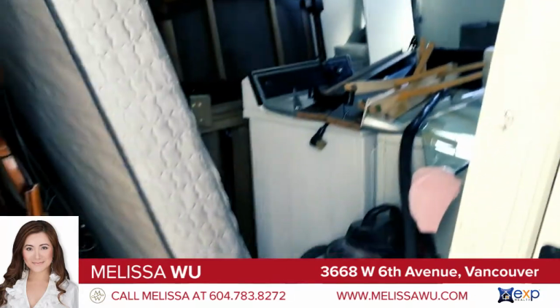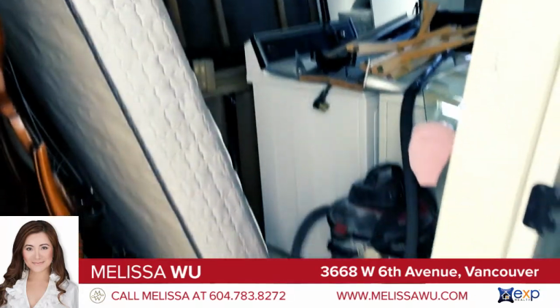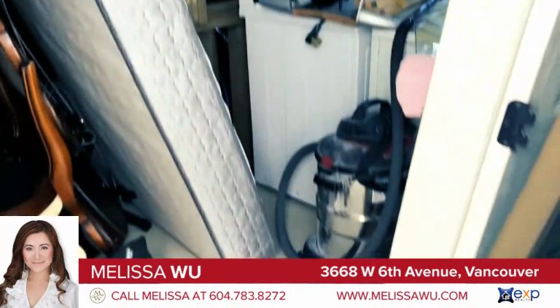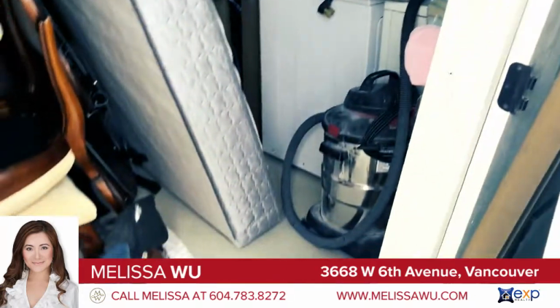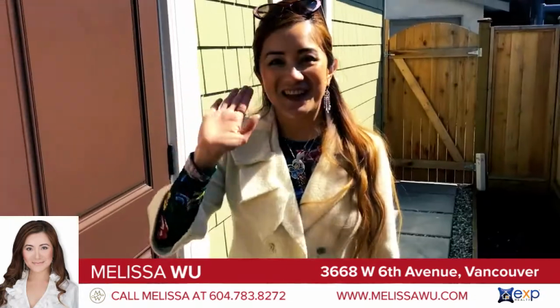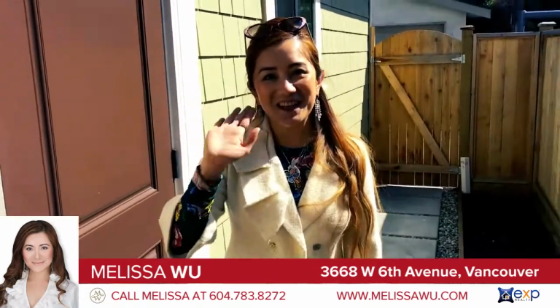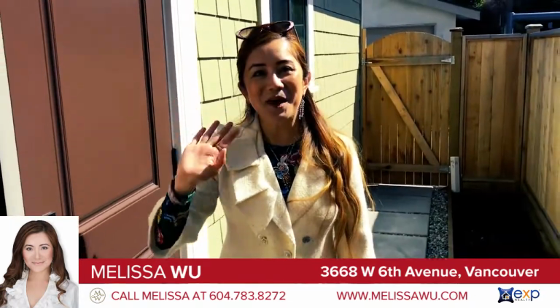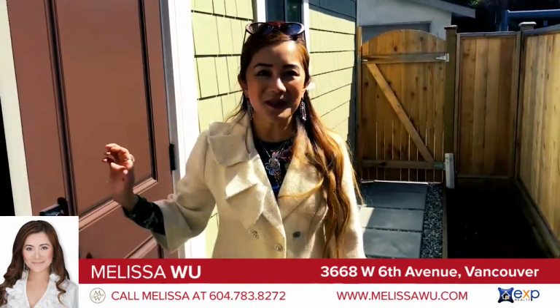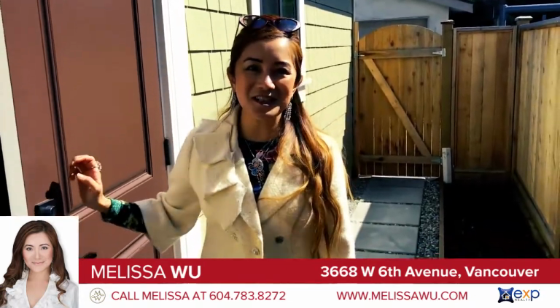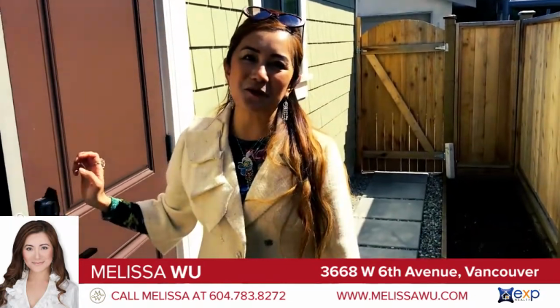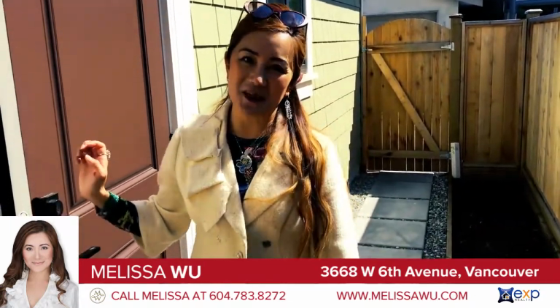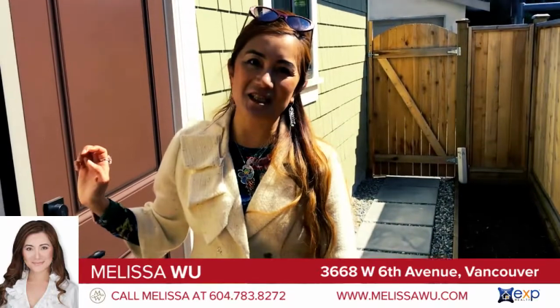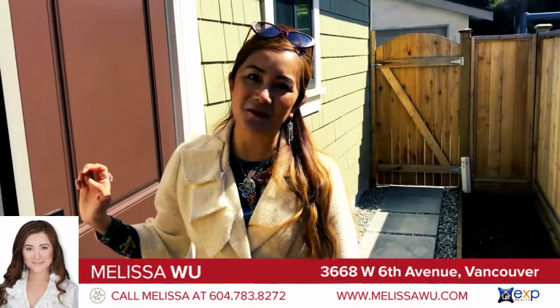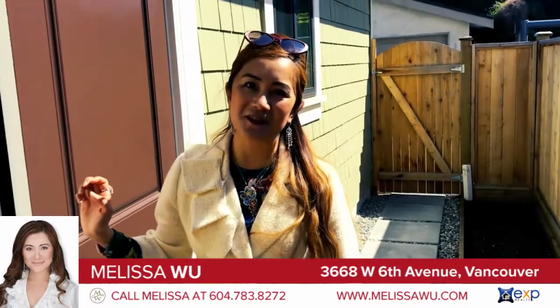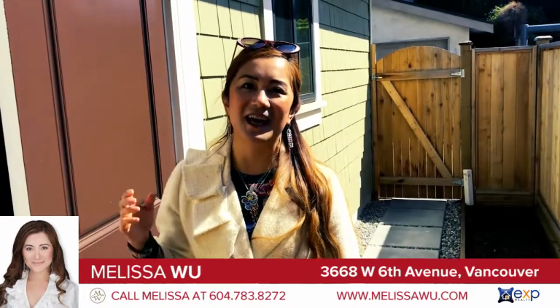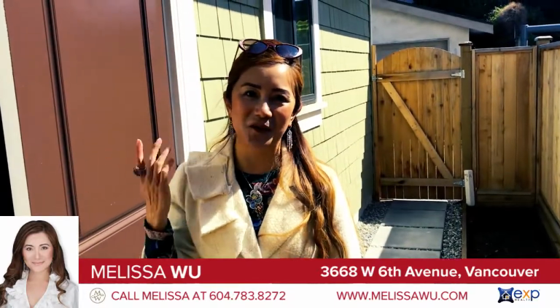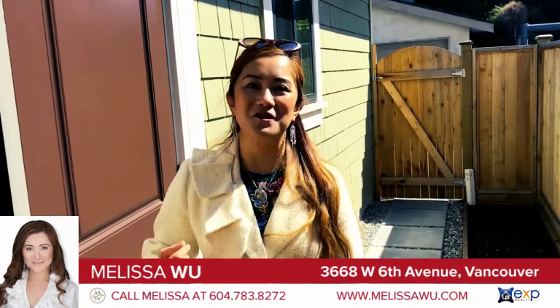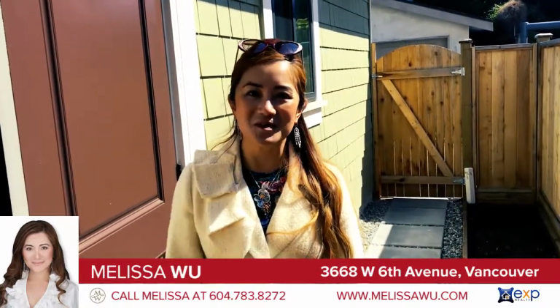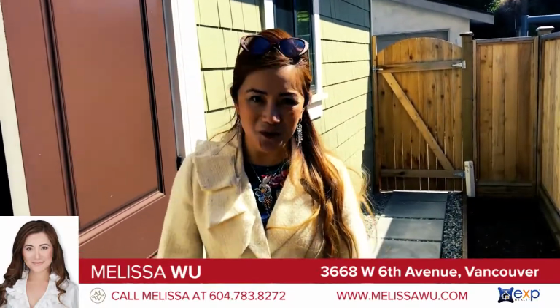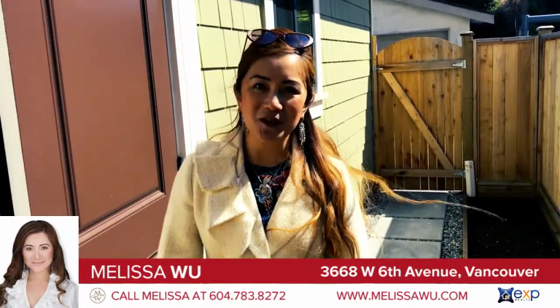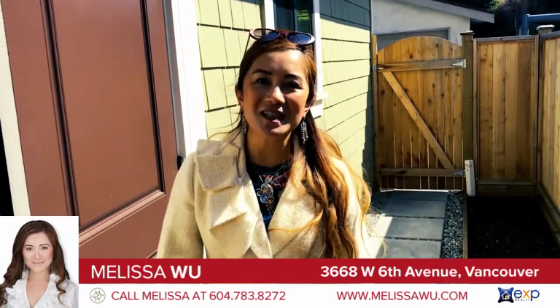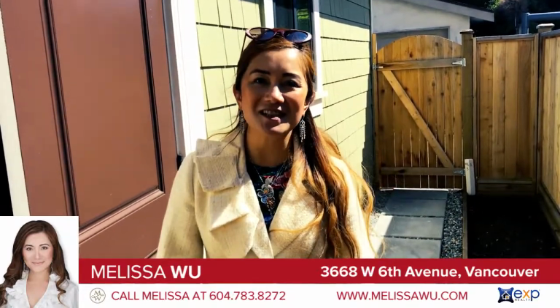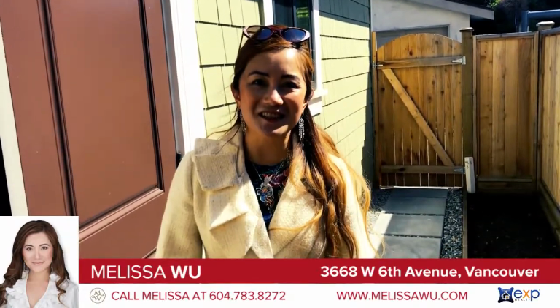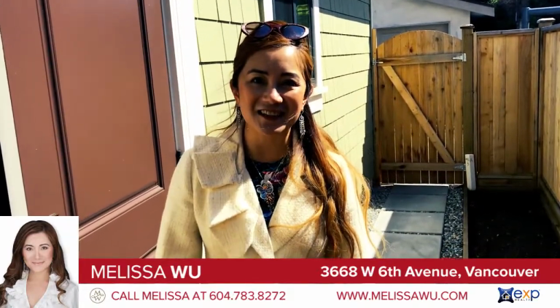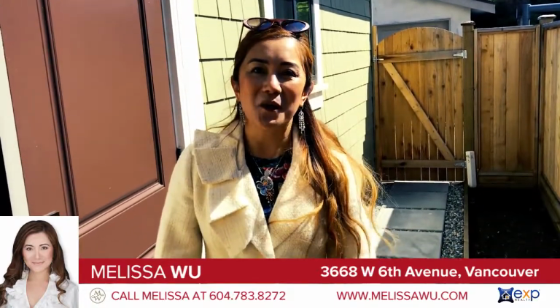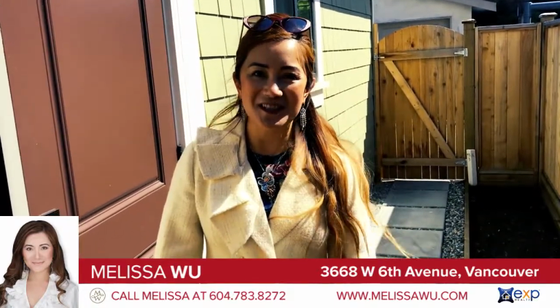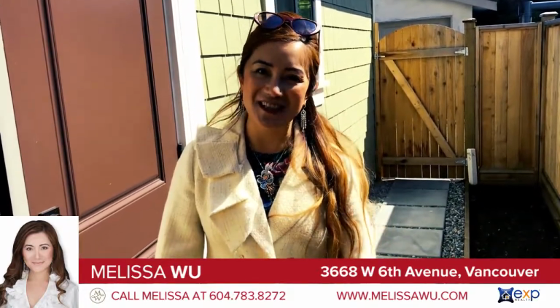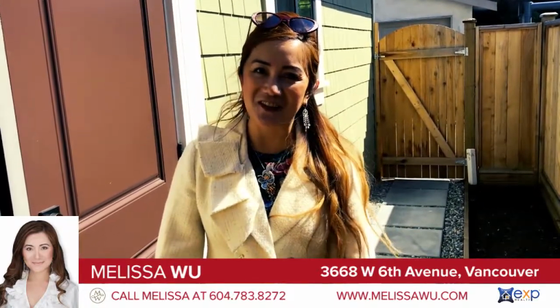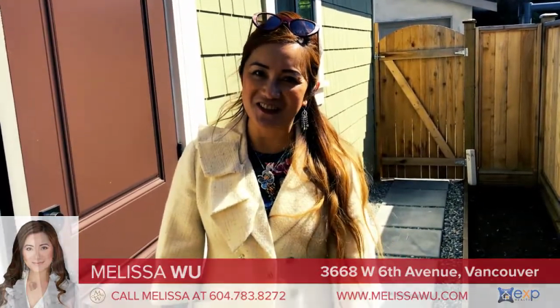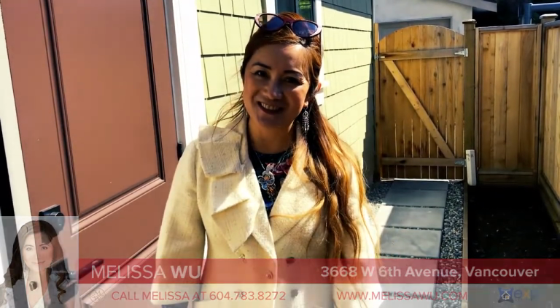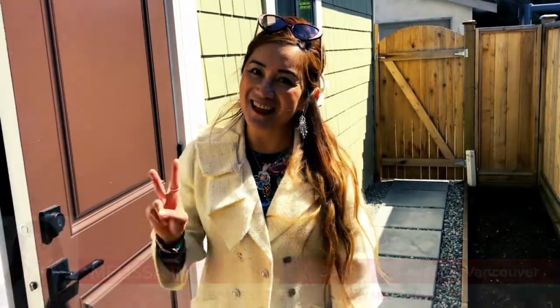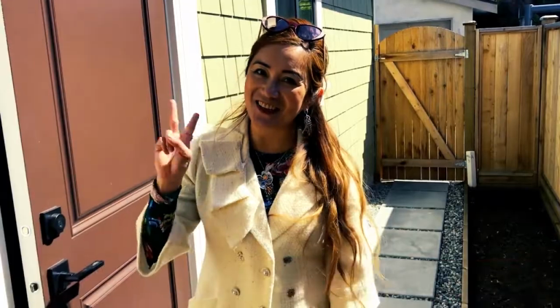And that's it. Thank you. I'm Melissa Wu from EXP Realty, and you have just viewed 3668 West 6th Avenue. Thank you.